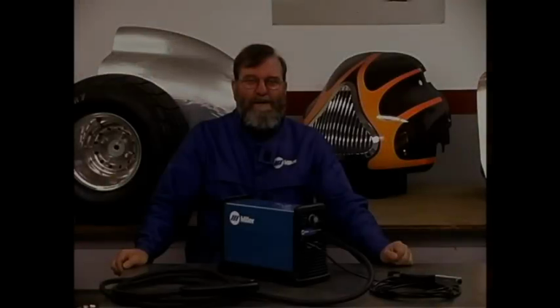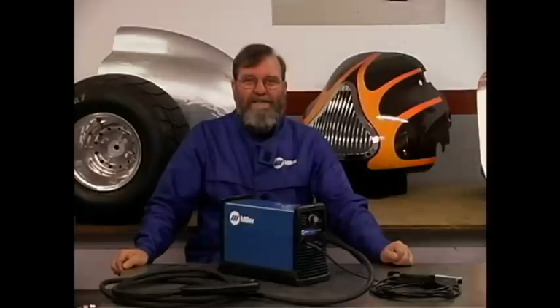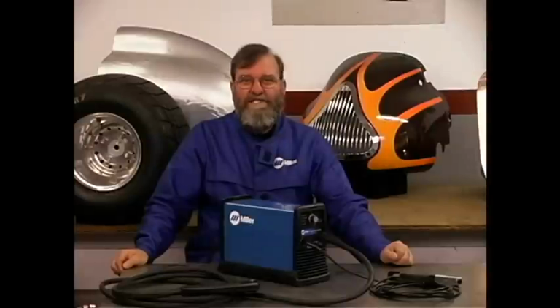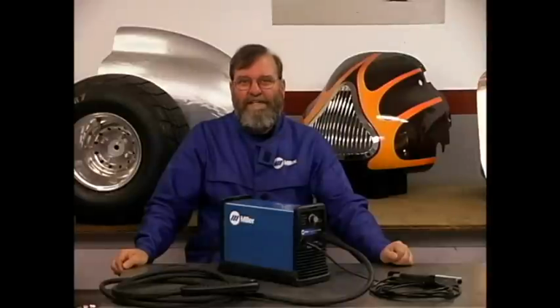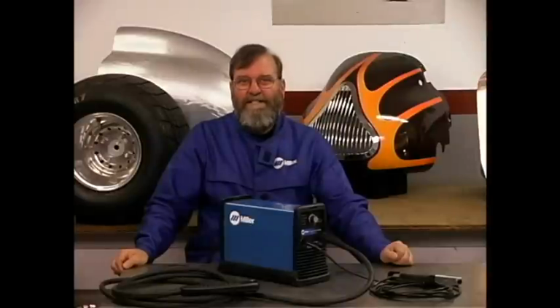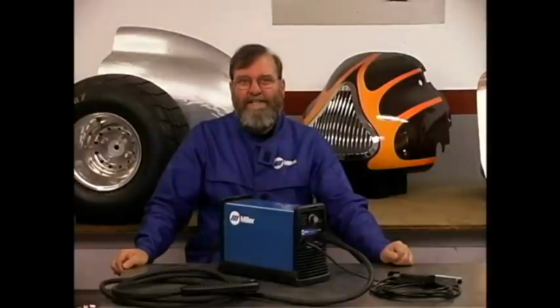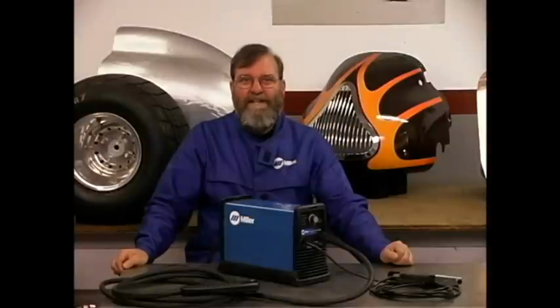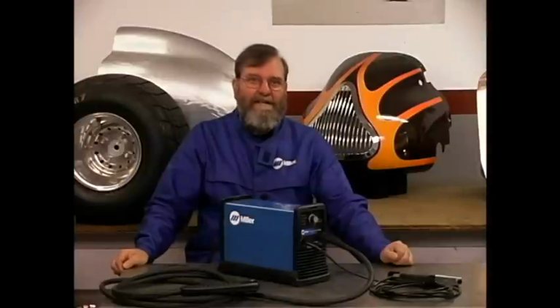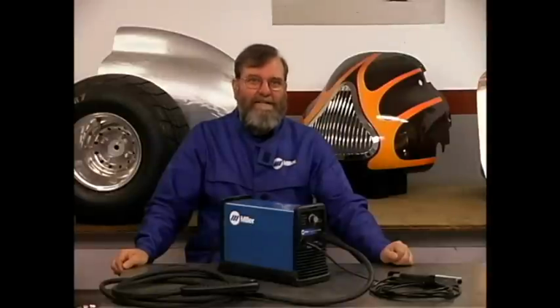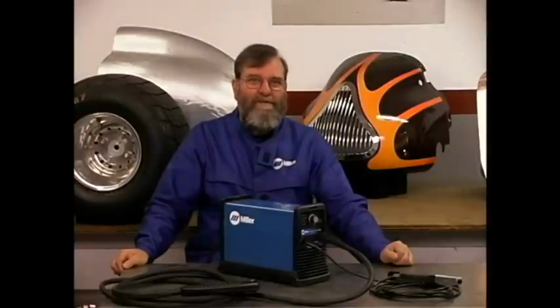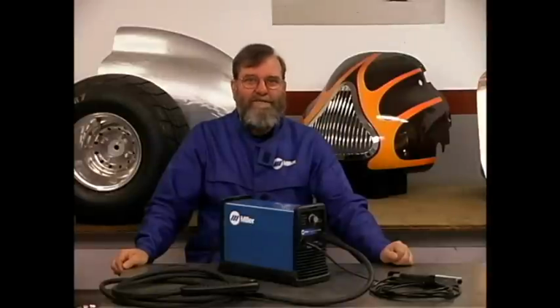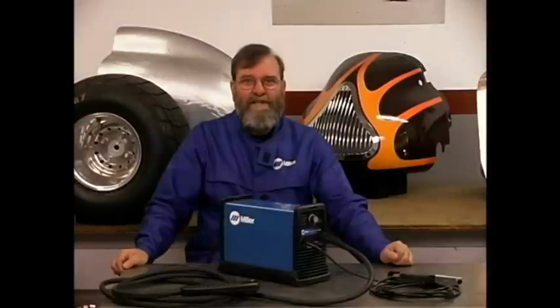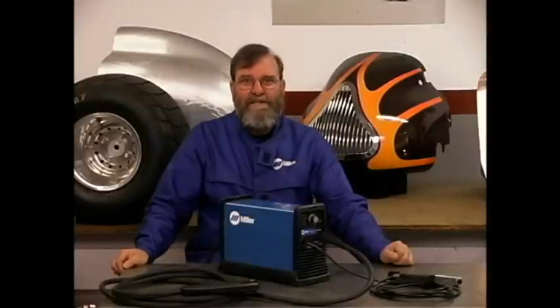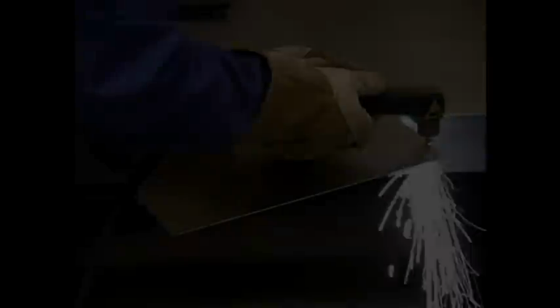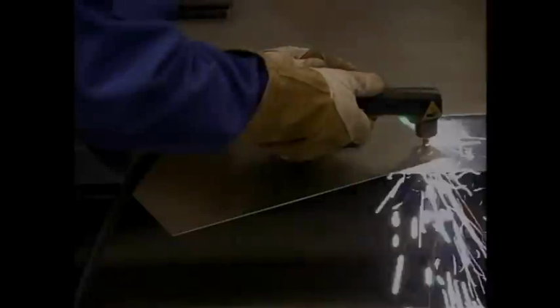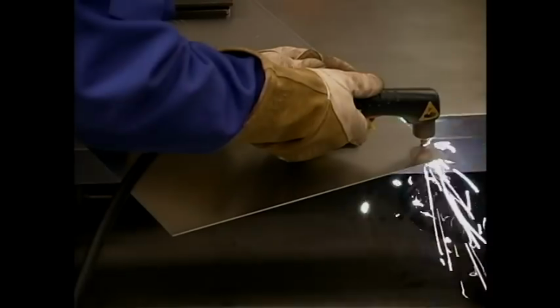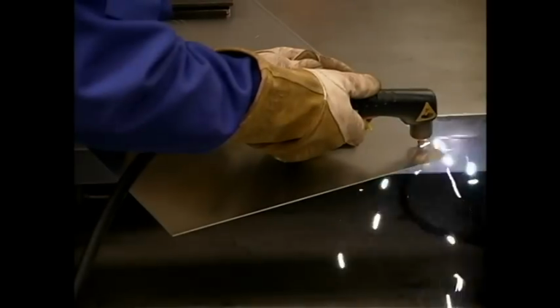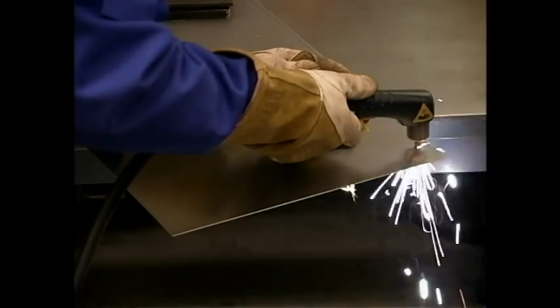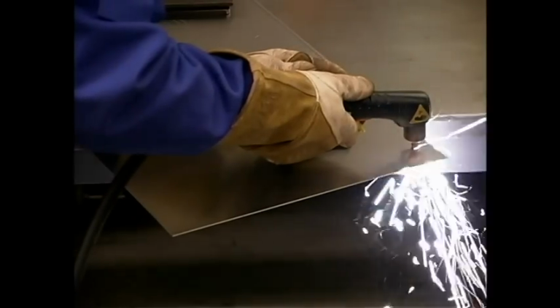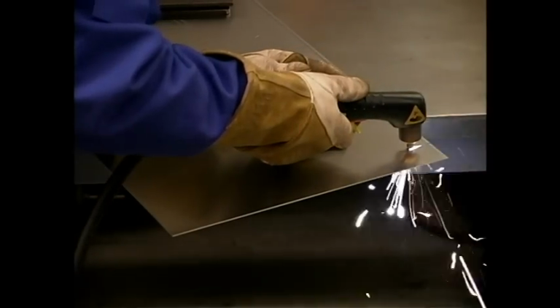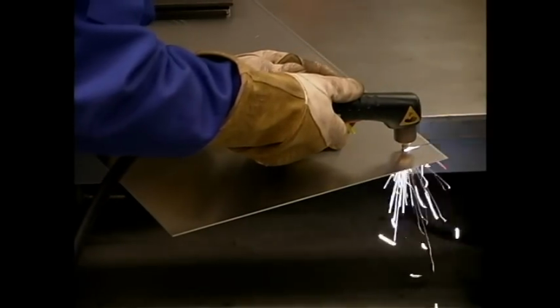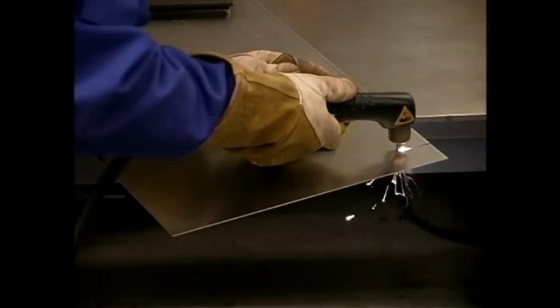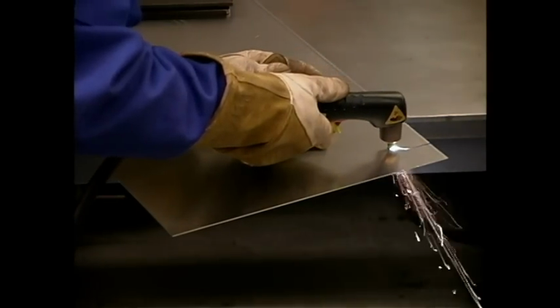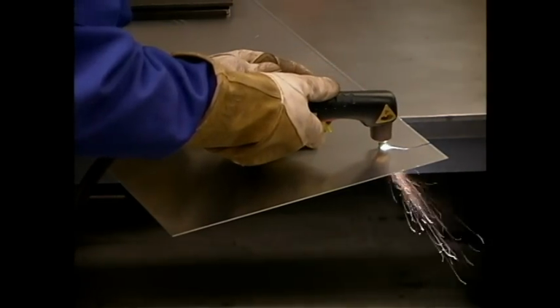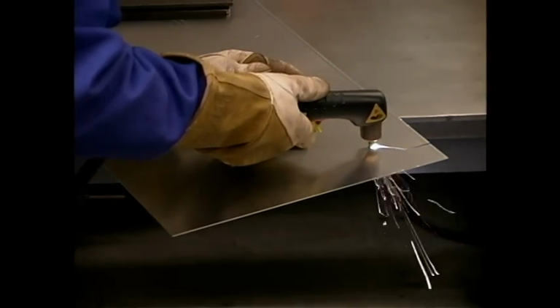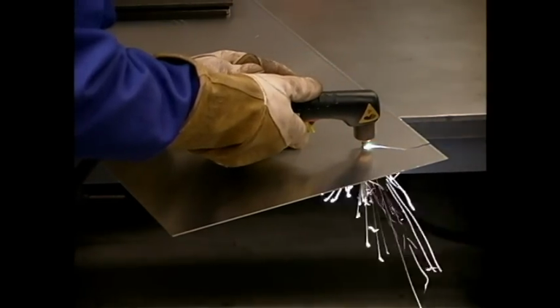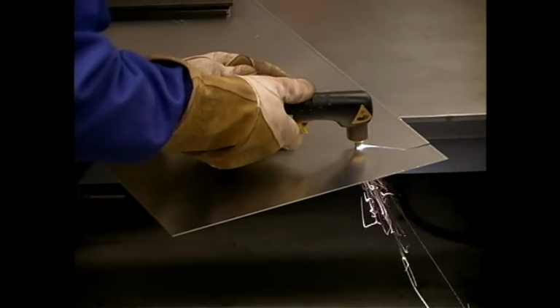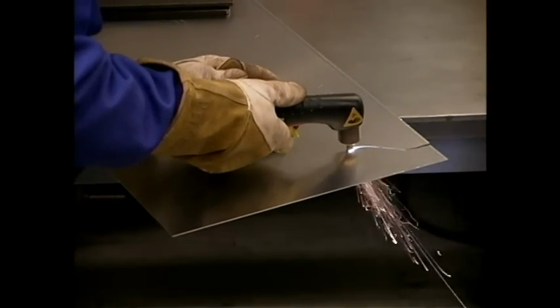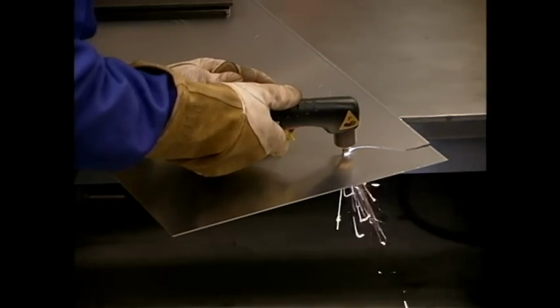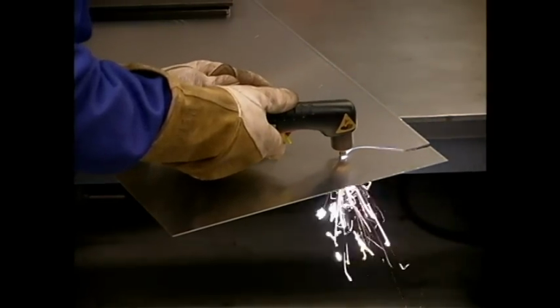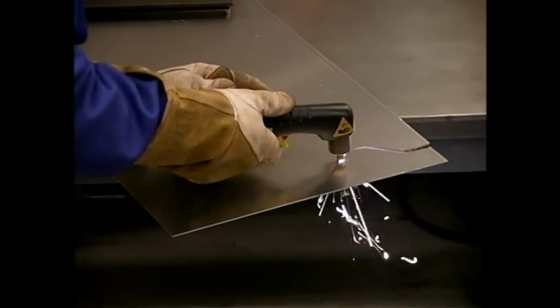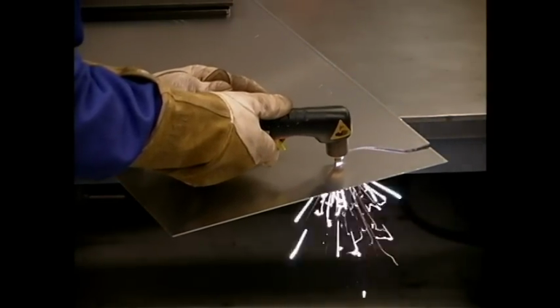Welders generally need to do a lot of metal cutting in preparation for welding. Plasma cutting lets you really zip across a piece of material, speeding the work and decreasing operator fatigue.